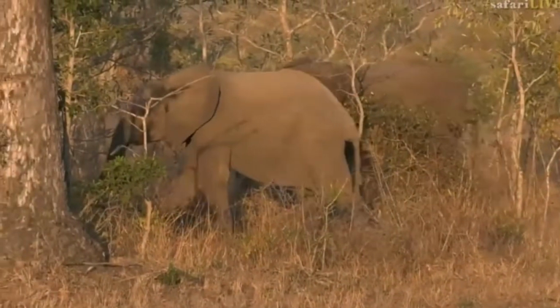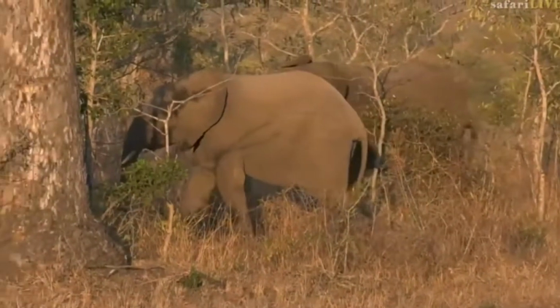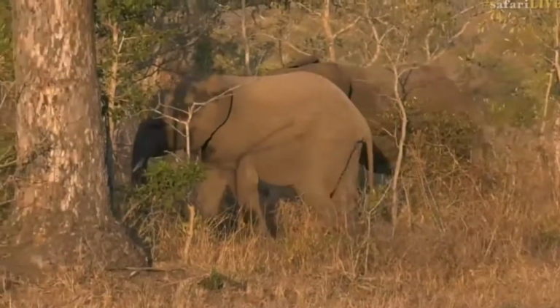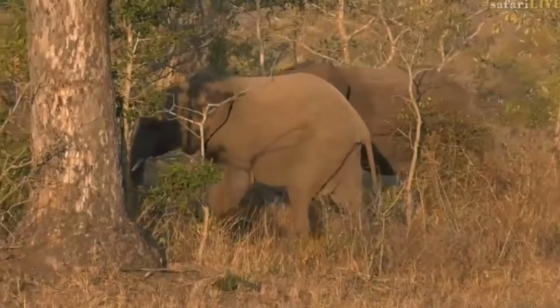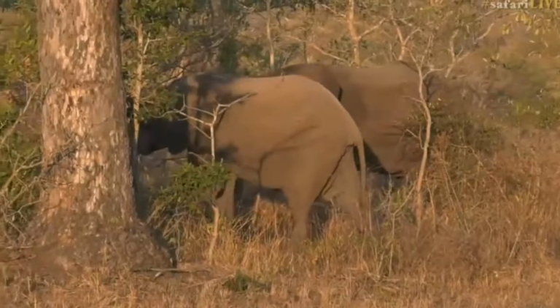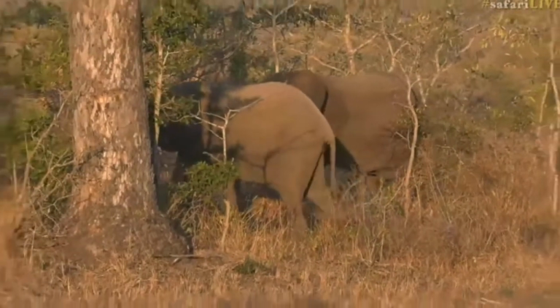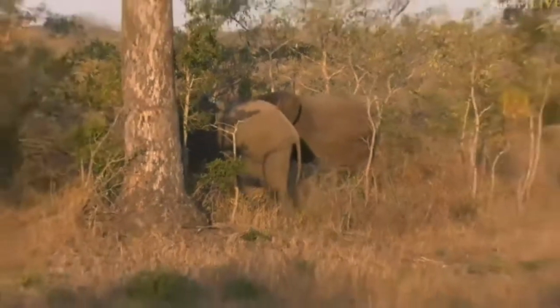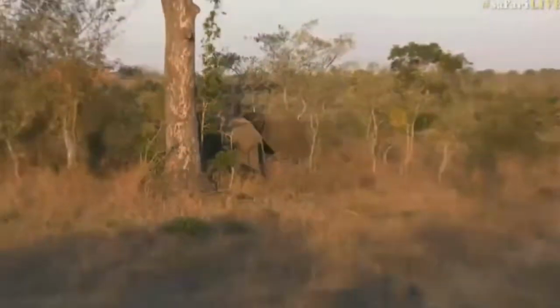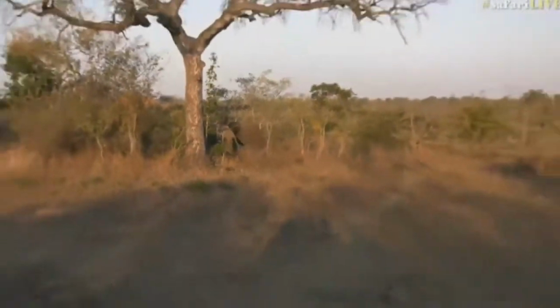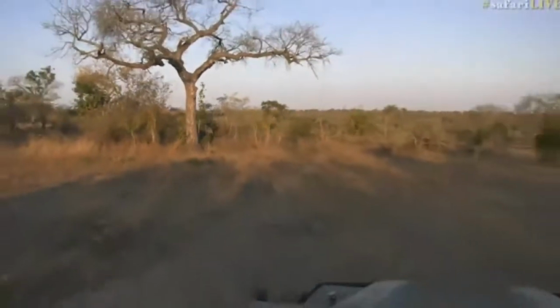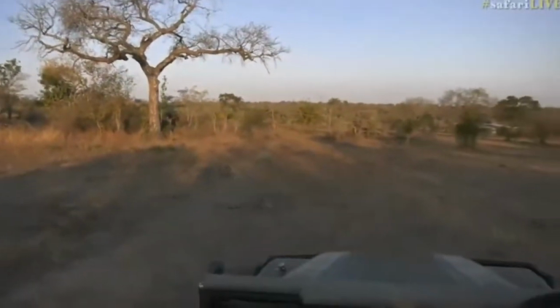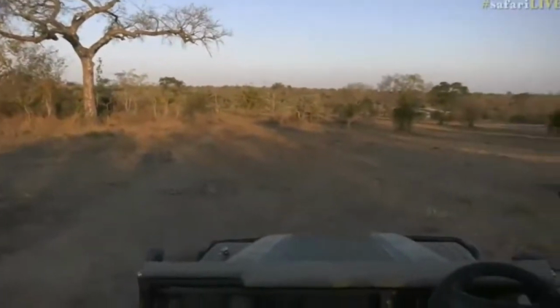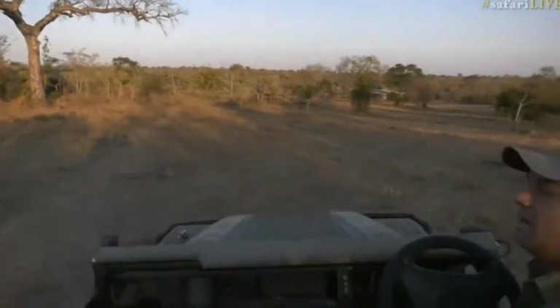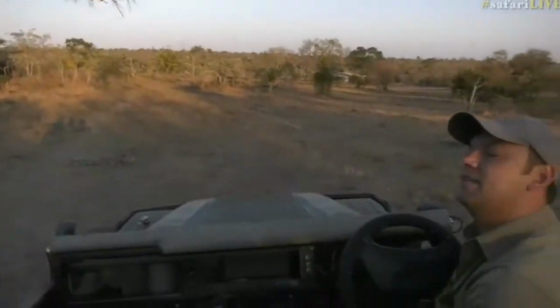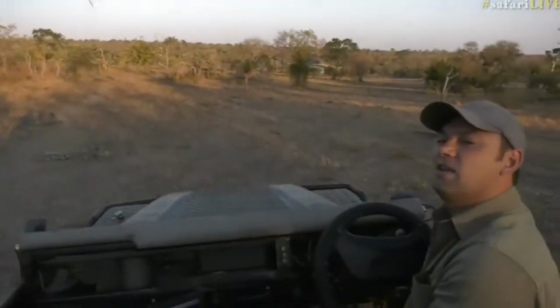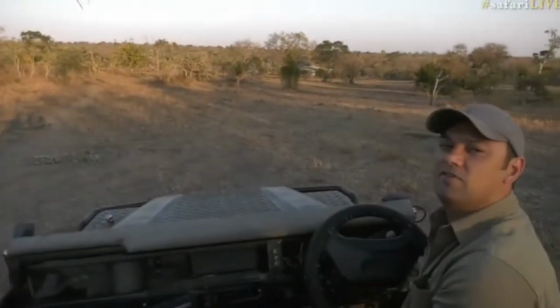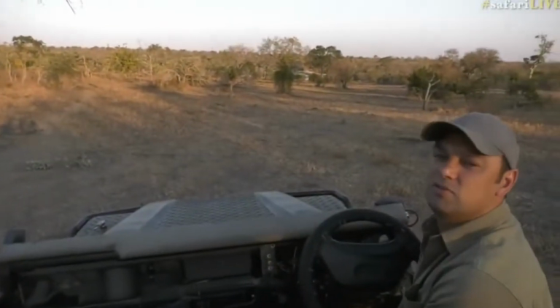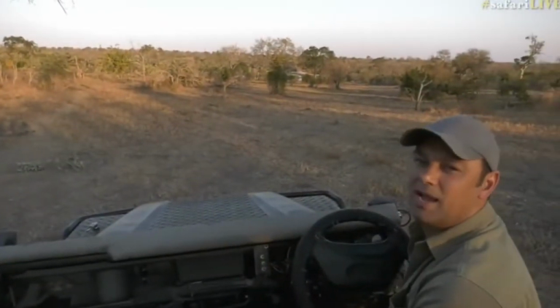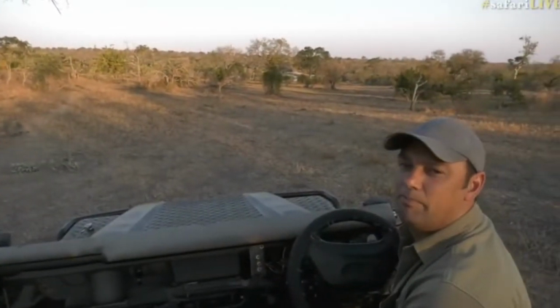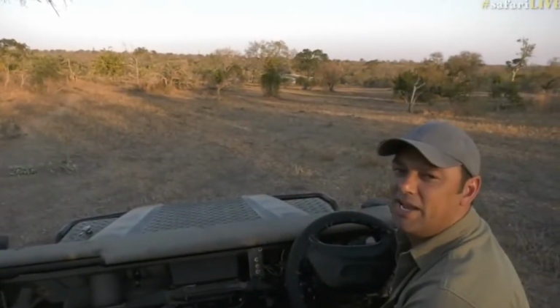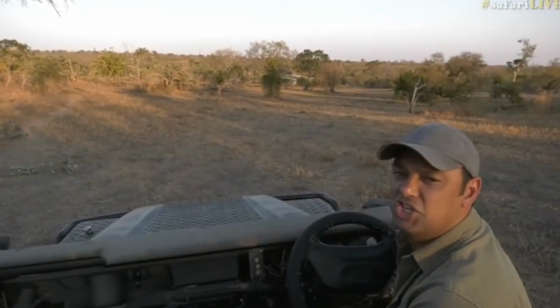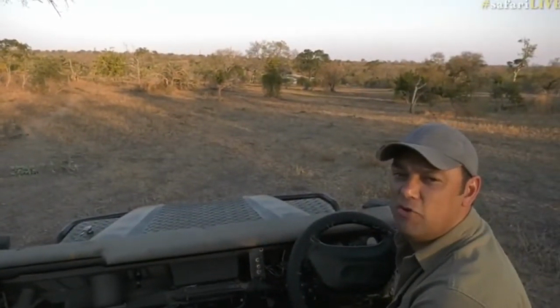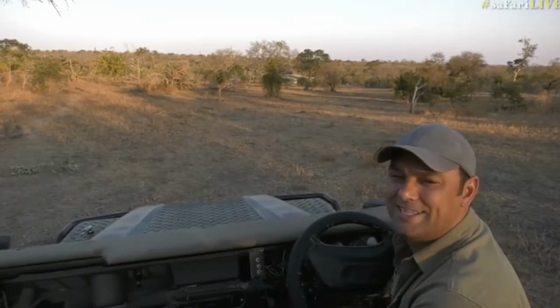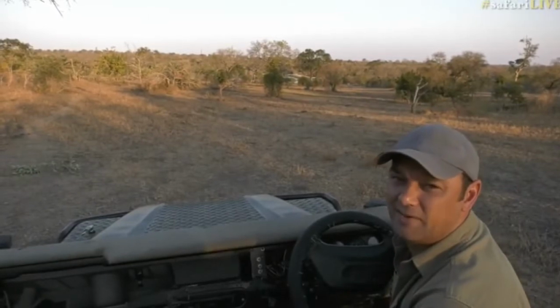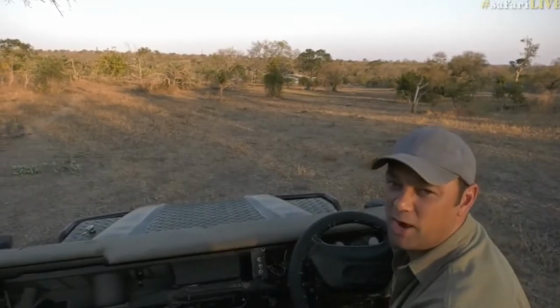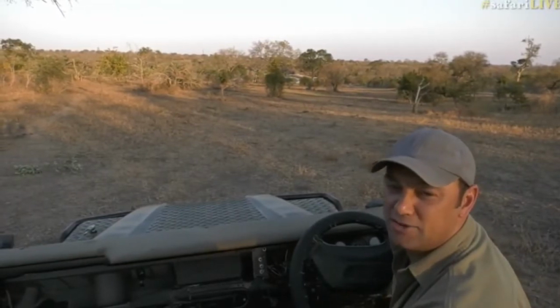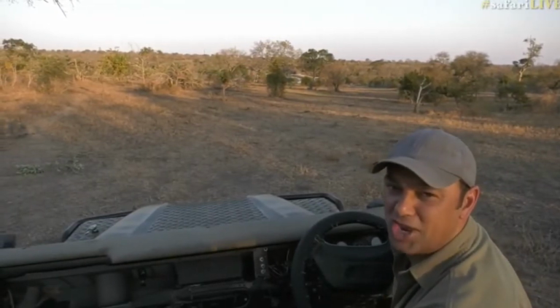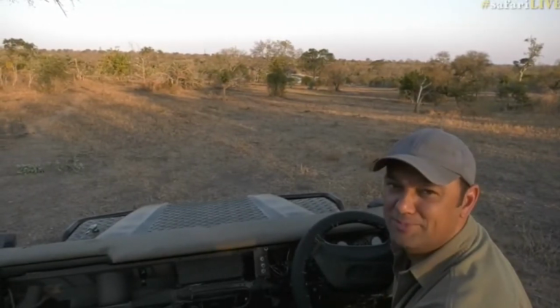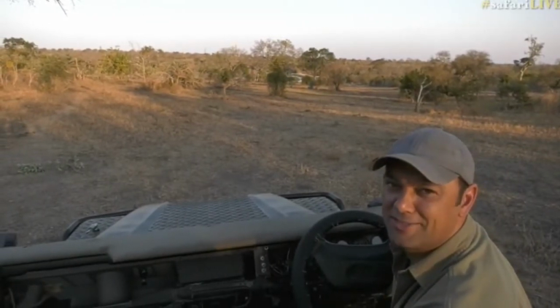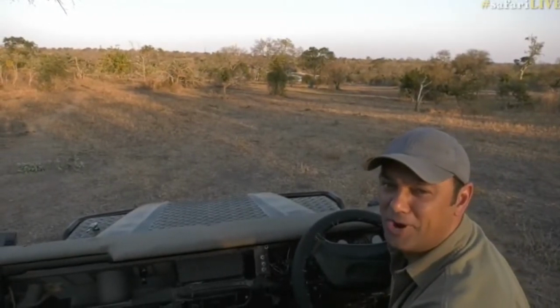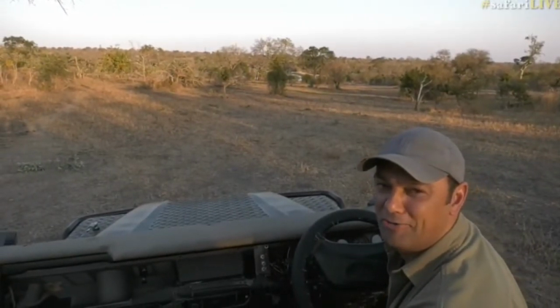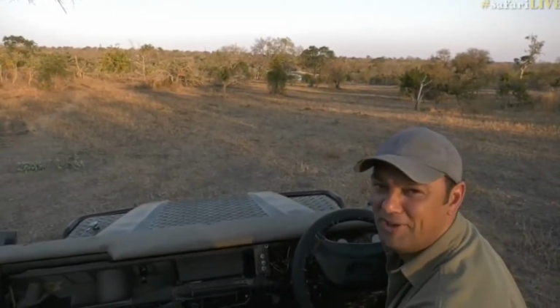Now these elephants are moving off. Let's head over to my bungee-wrestling friend James at the Mara River.